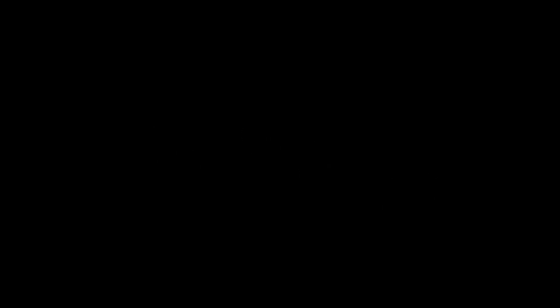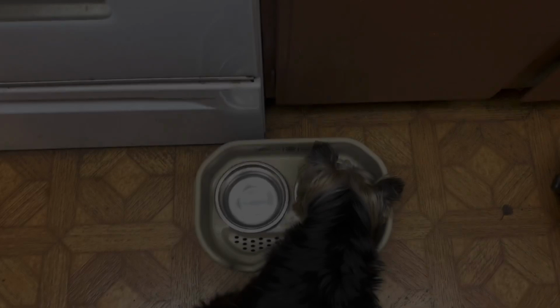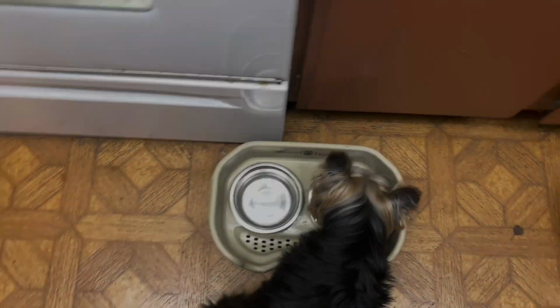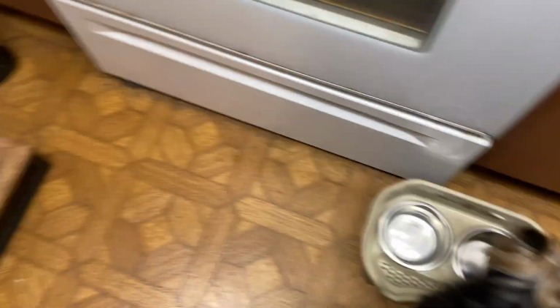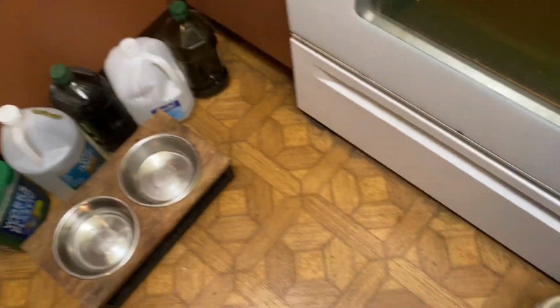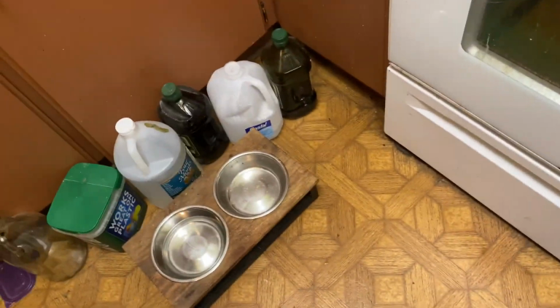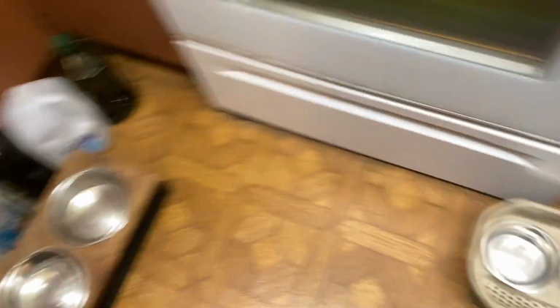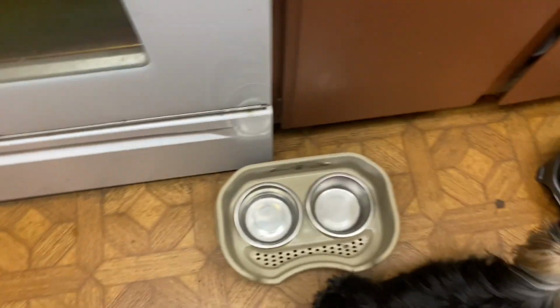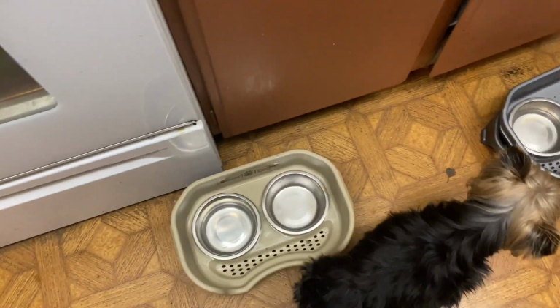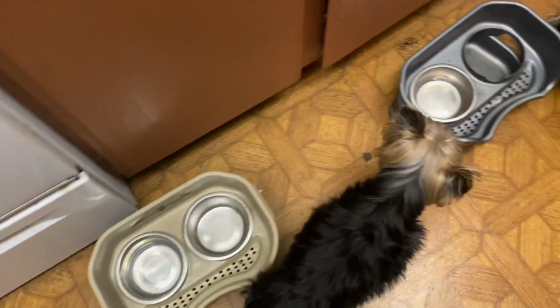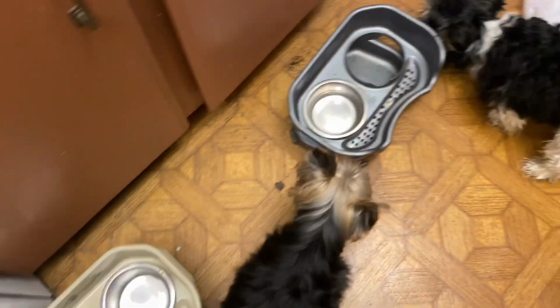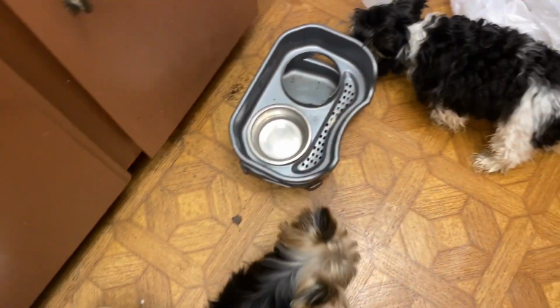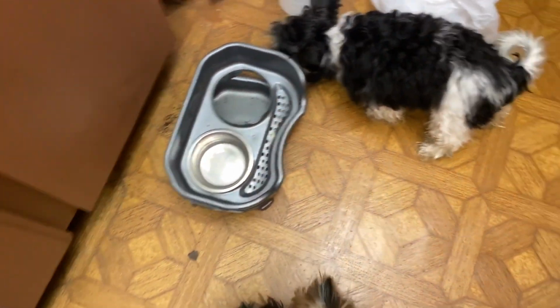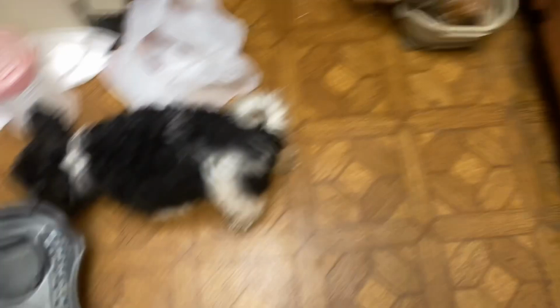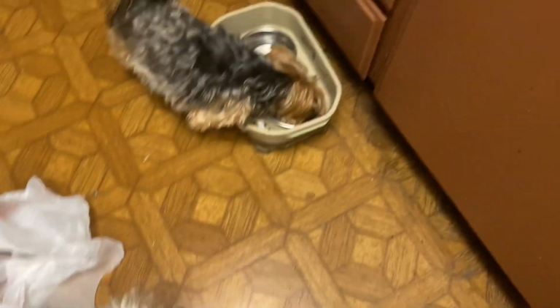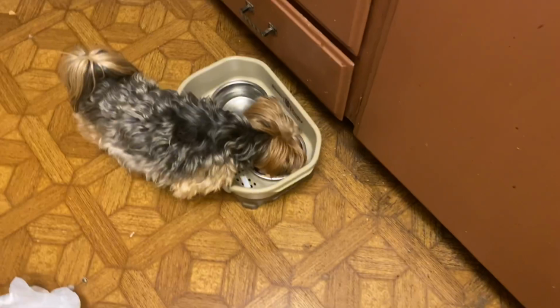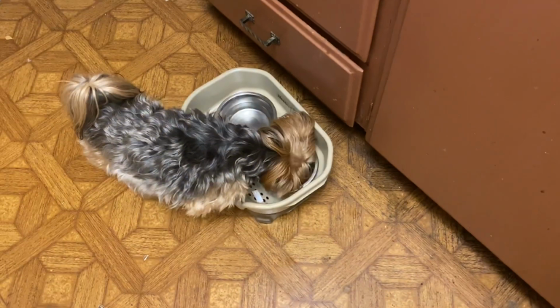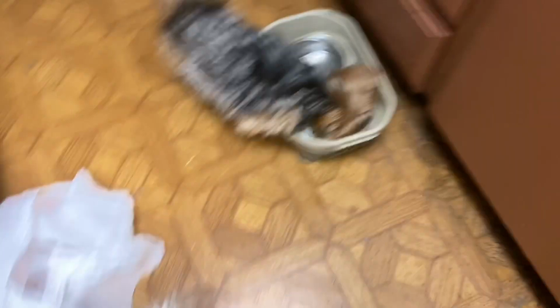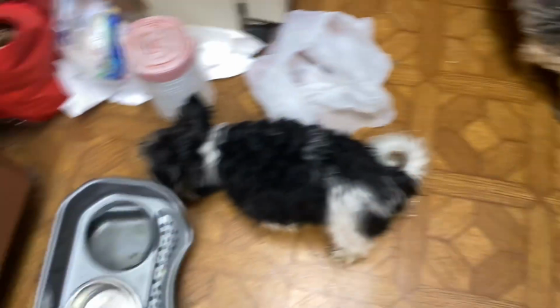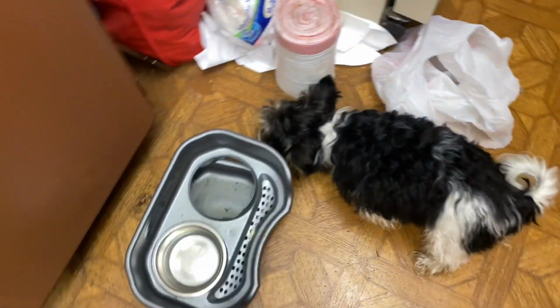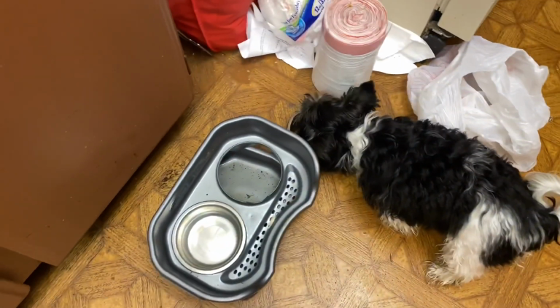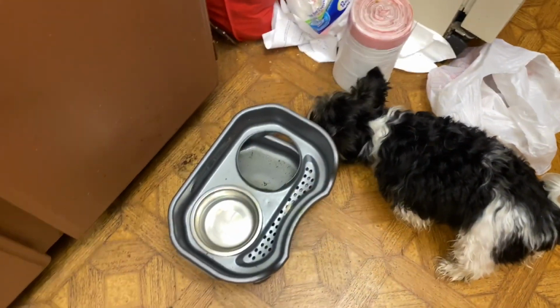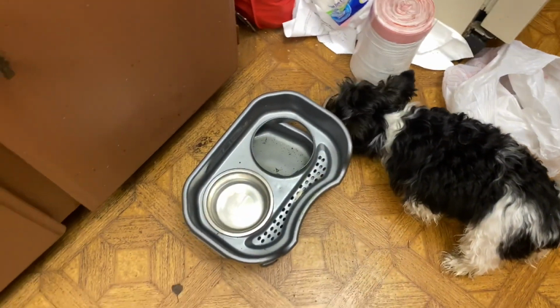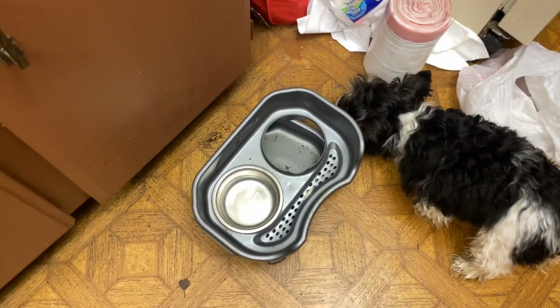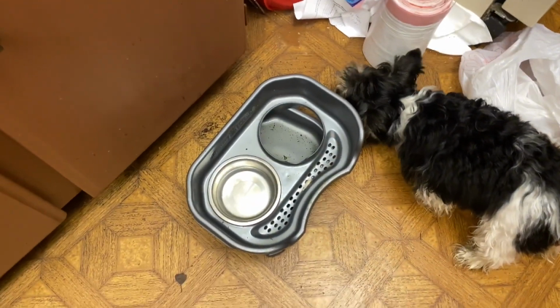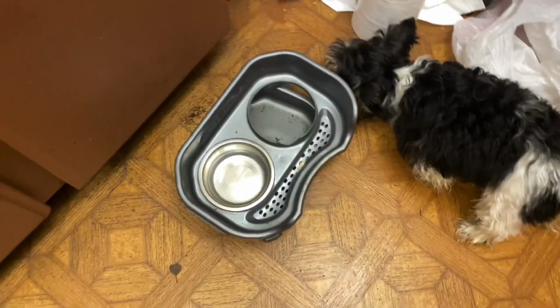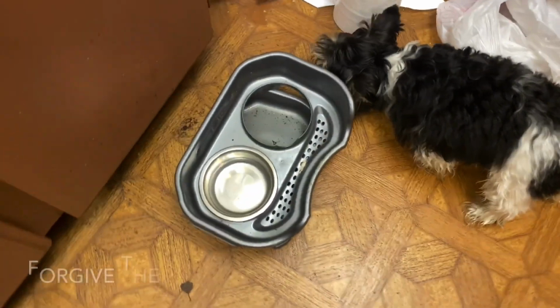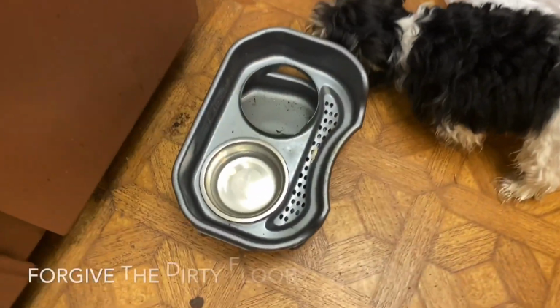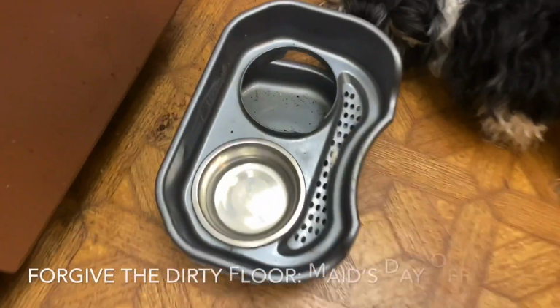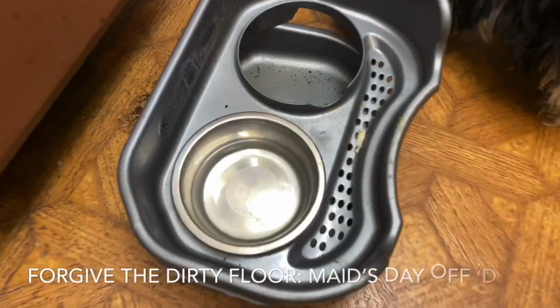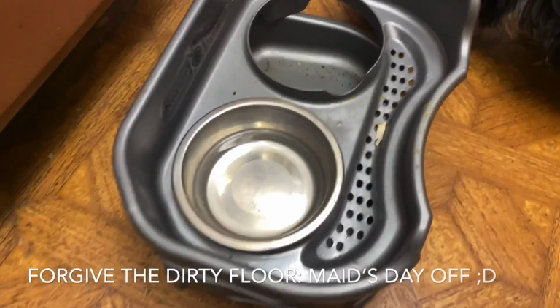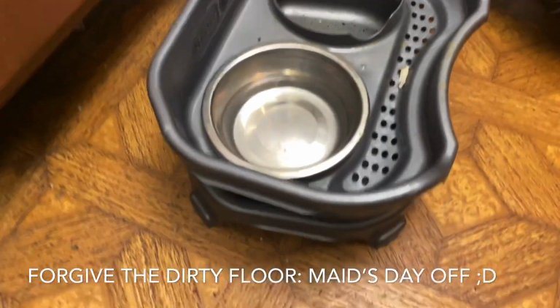The dogs have similar bowls — one is just a little bit bigger. They've got these raised bowls just to keep them tidy and everything together, though they're really not raised that far.